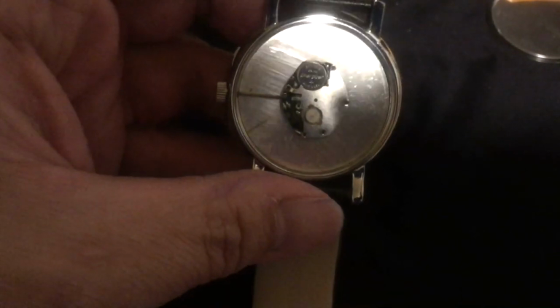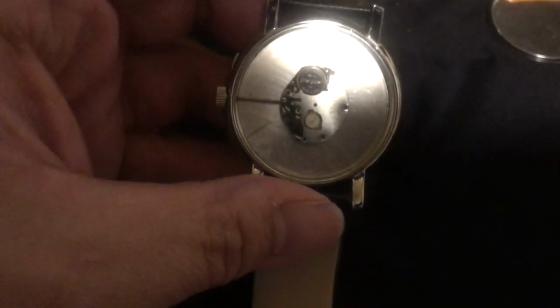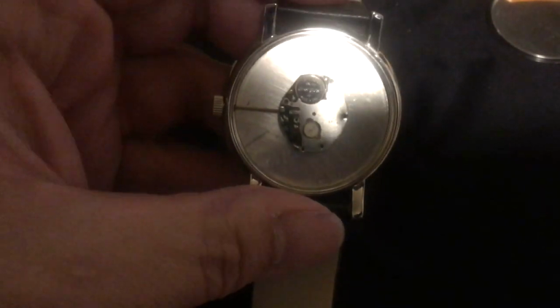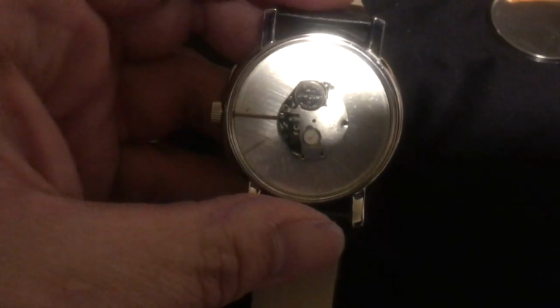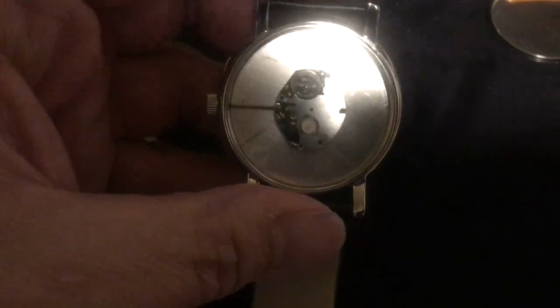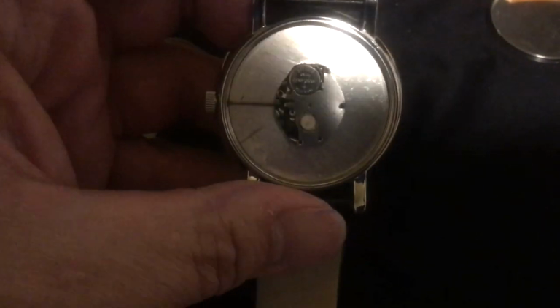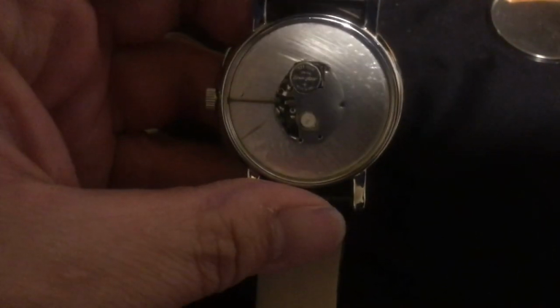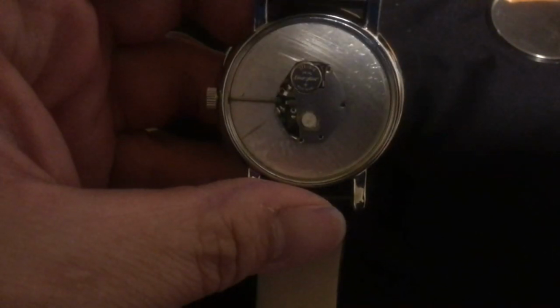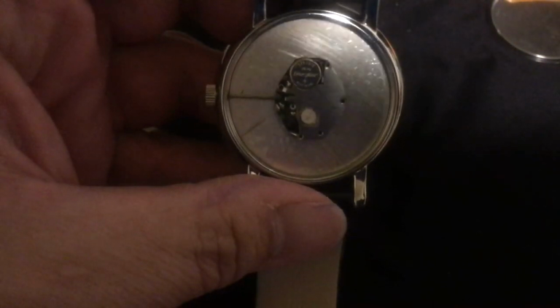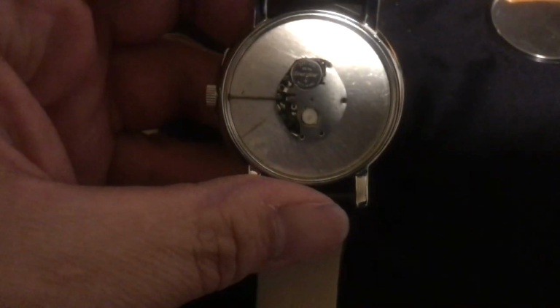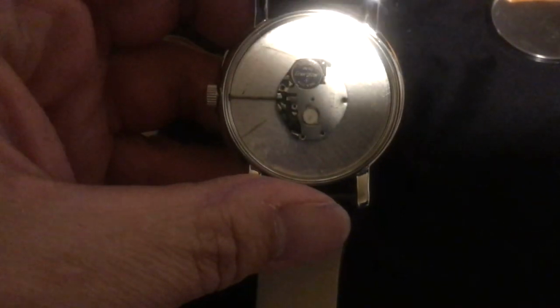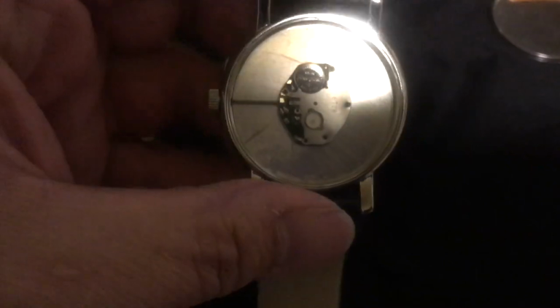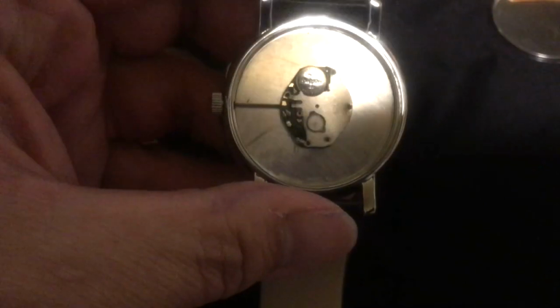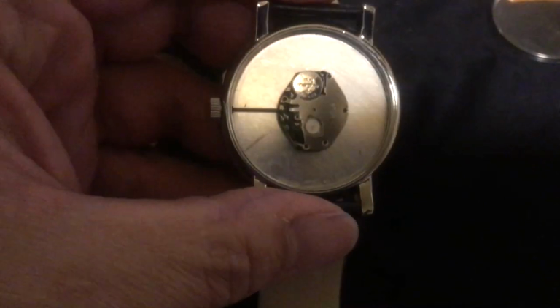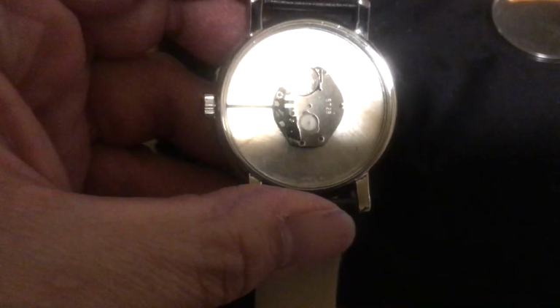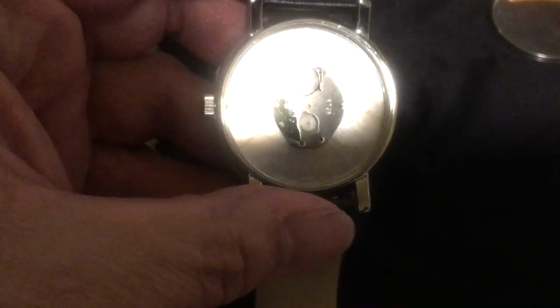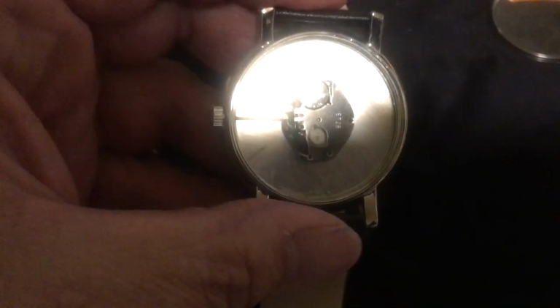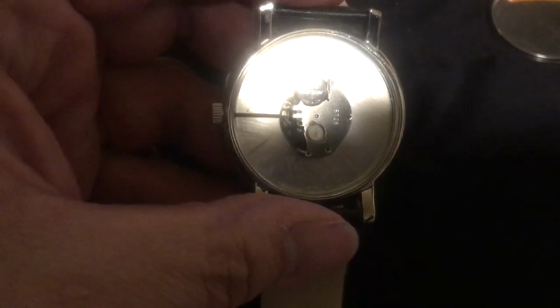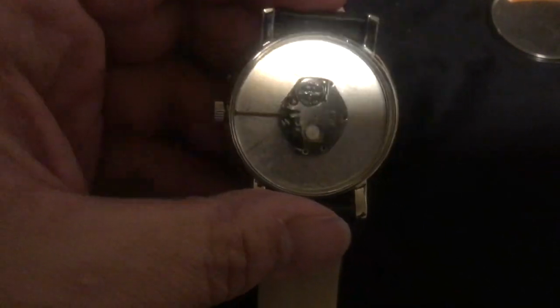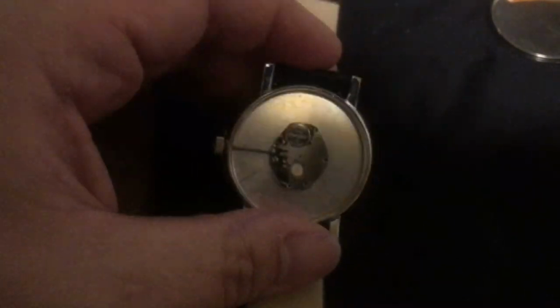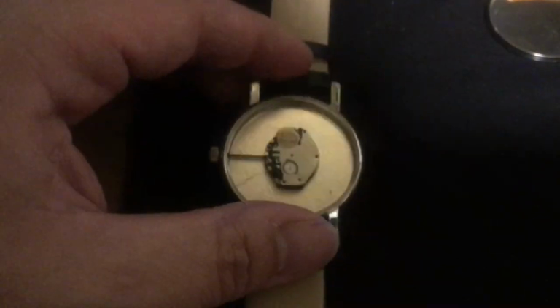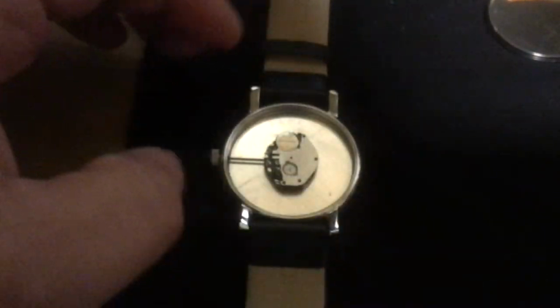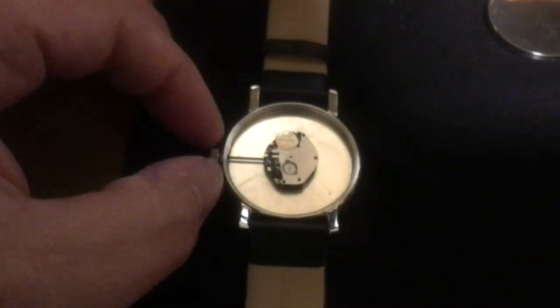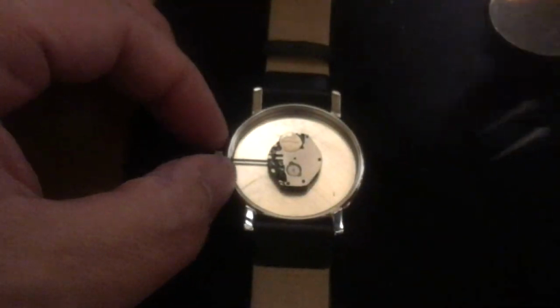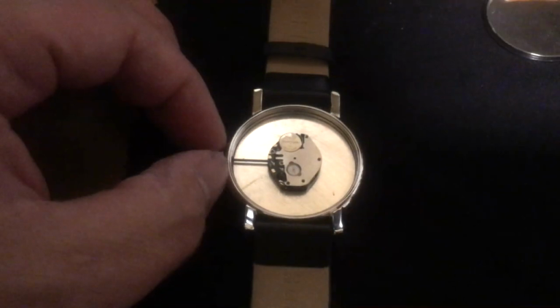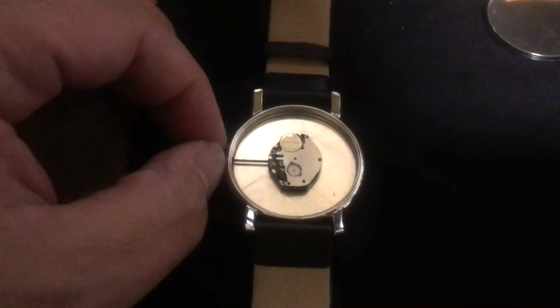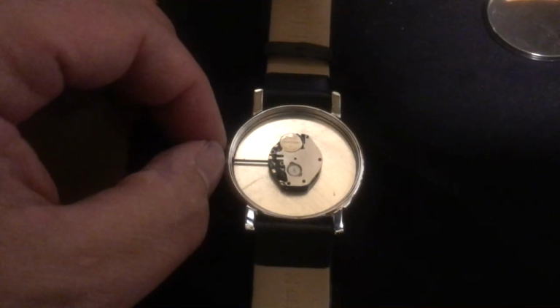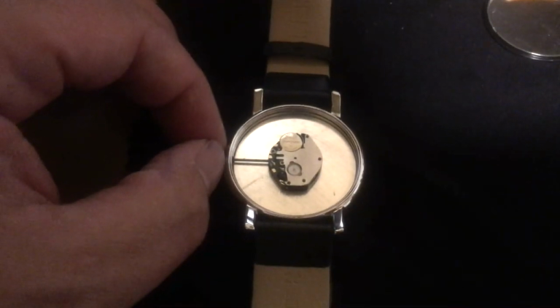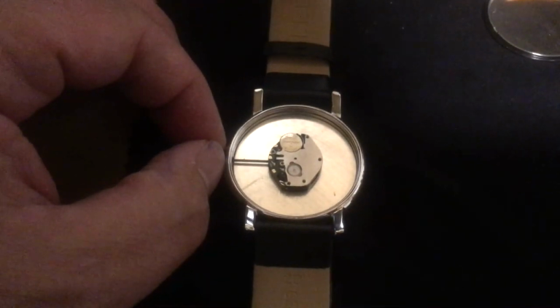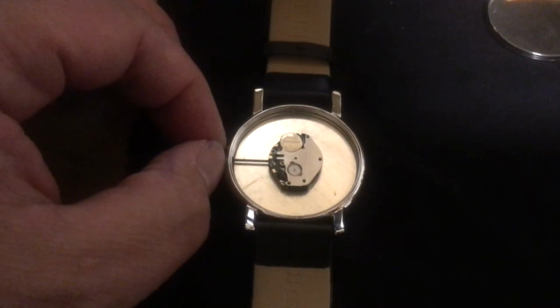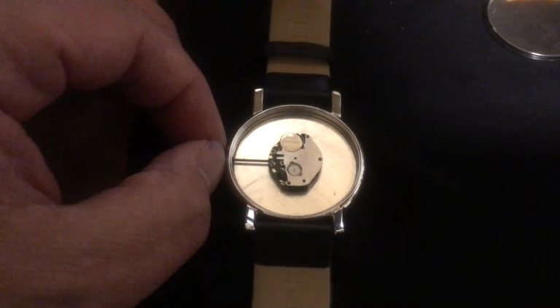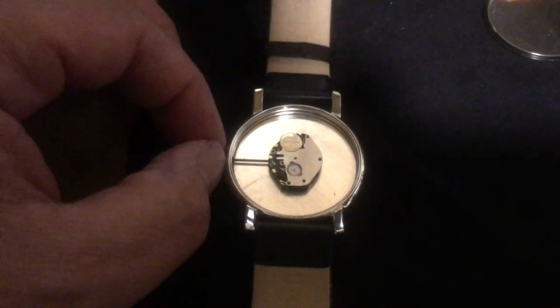With the plastic spacer removed you can see the movement. It doesn't say Japanese or anything, so I think it's probably a Chinese movement.